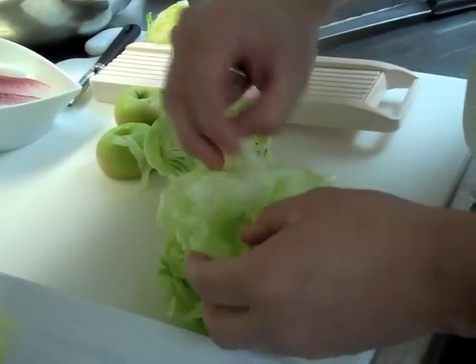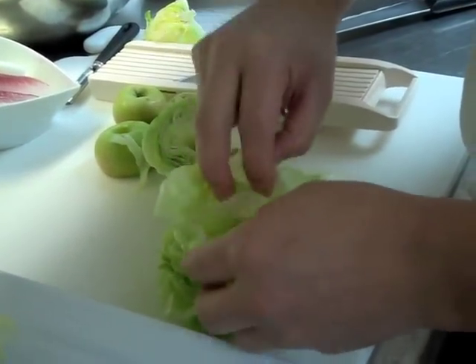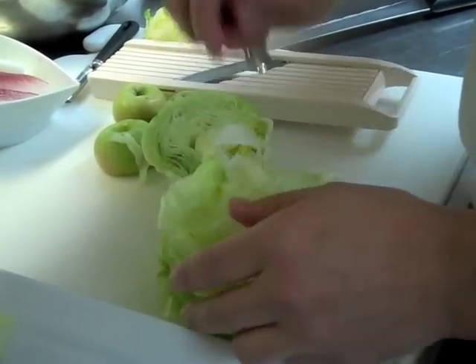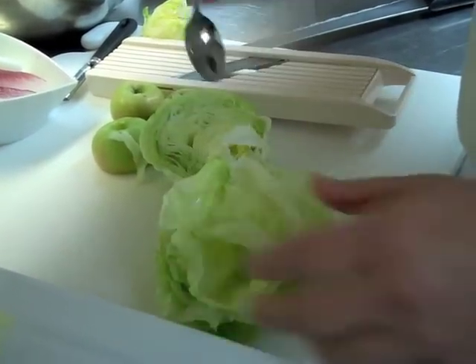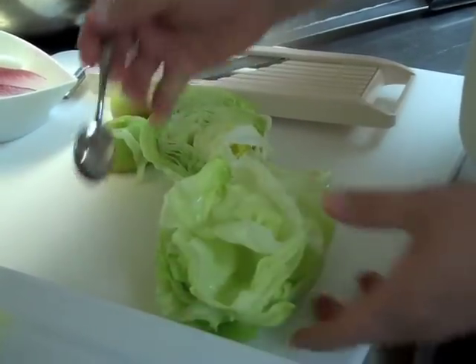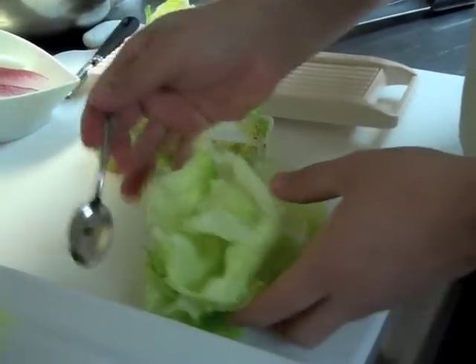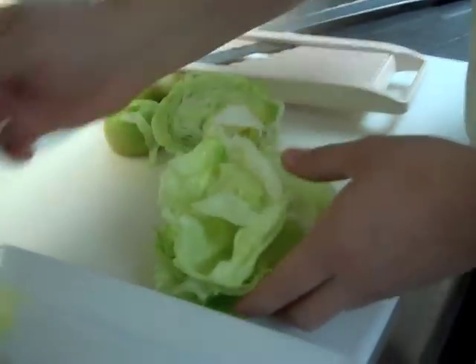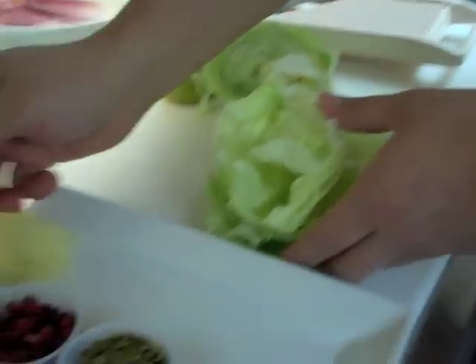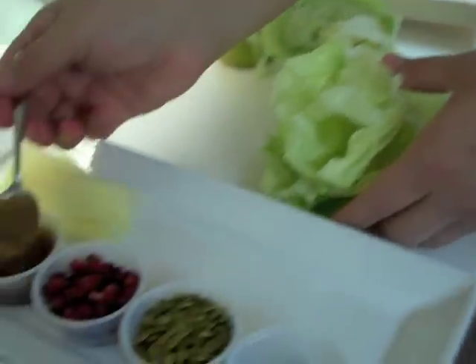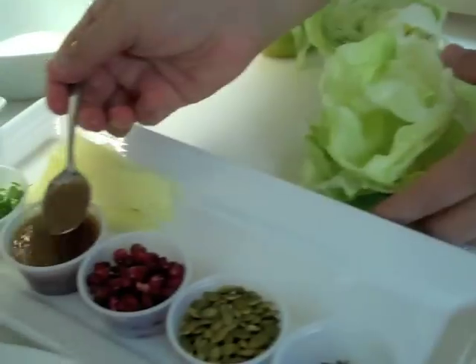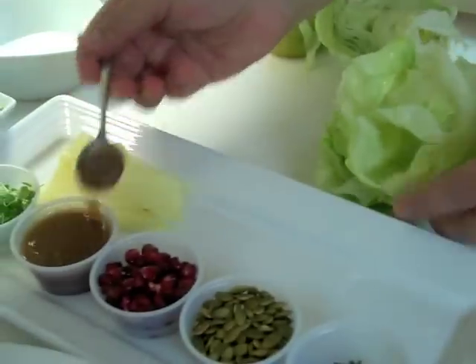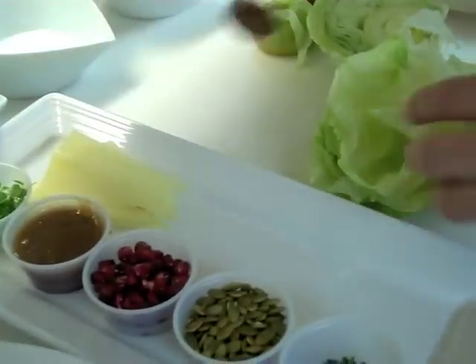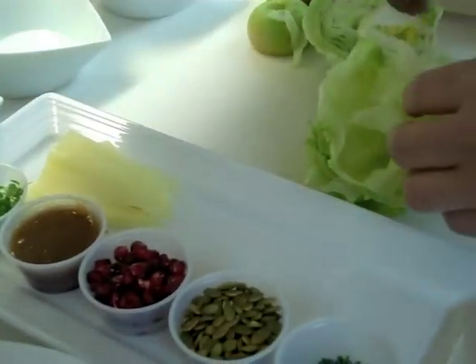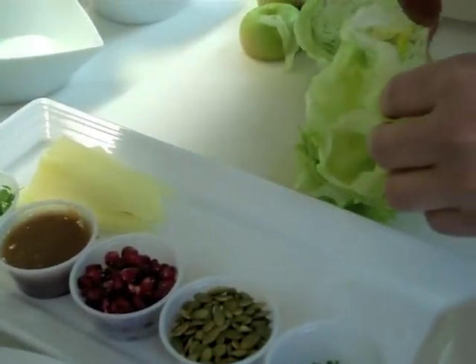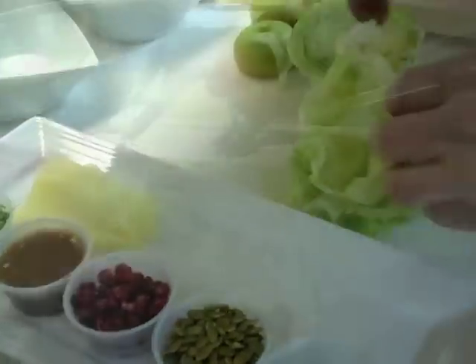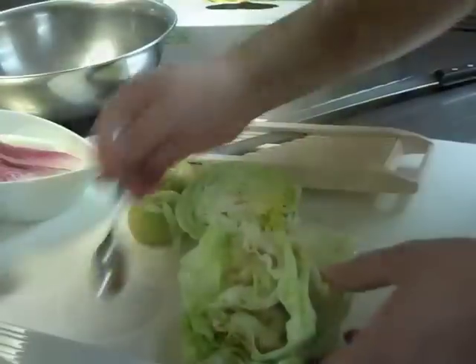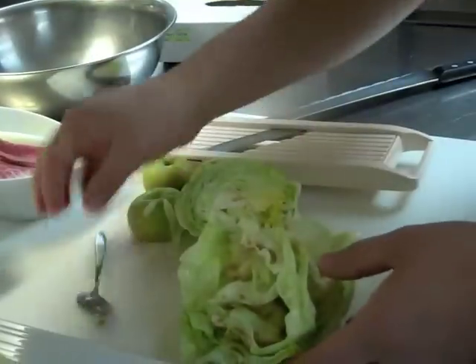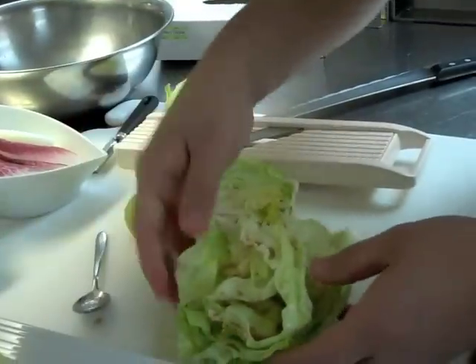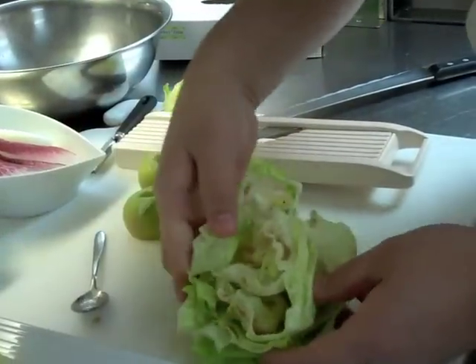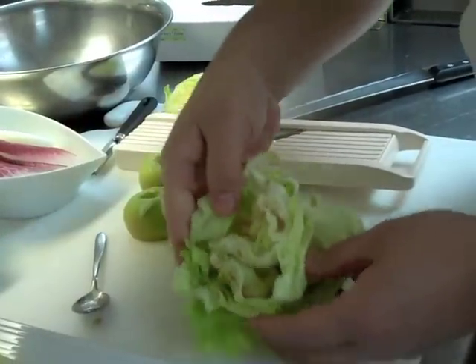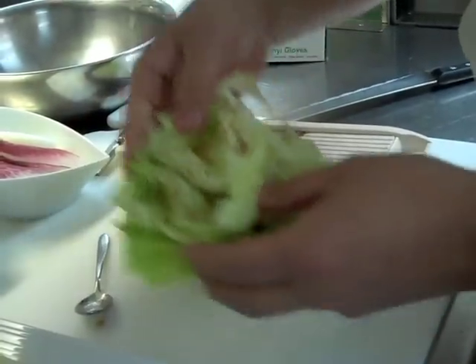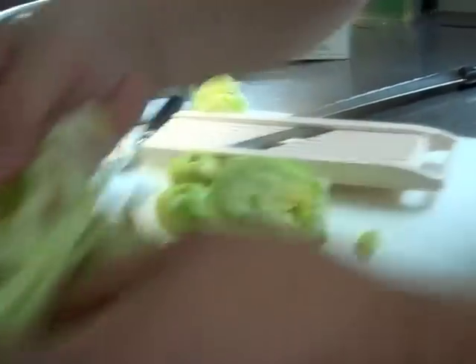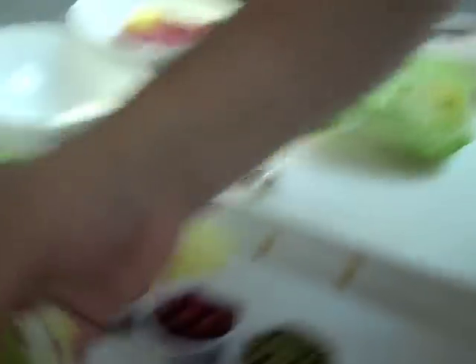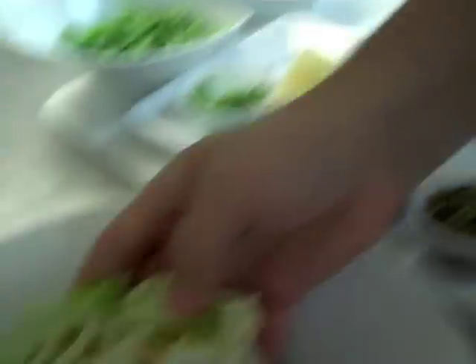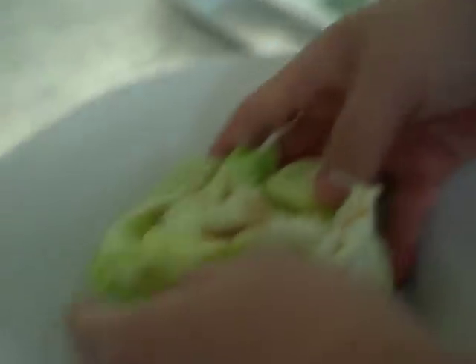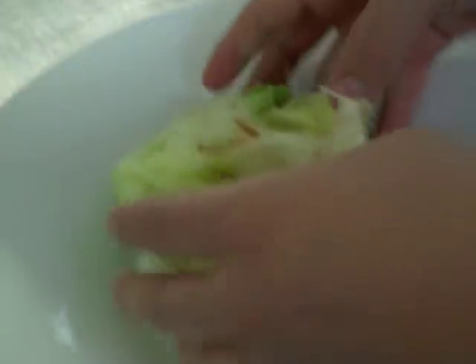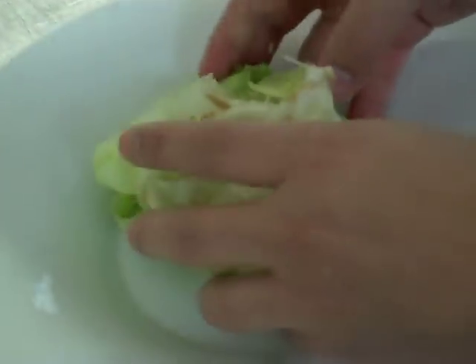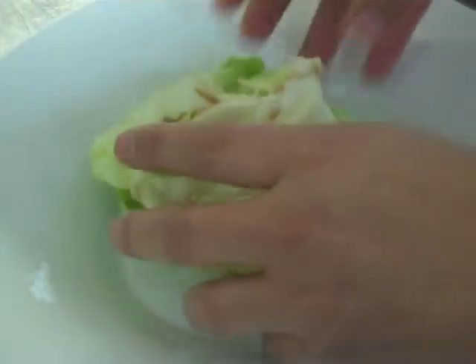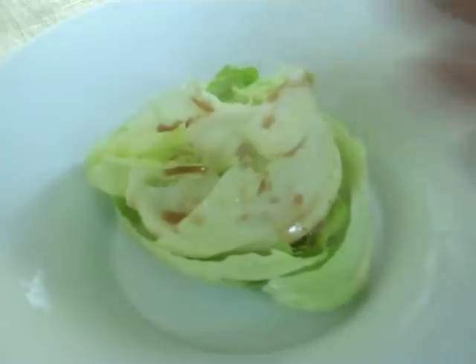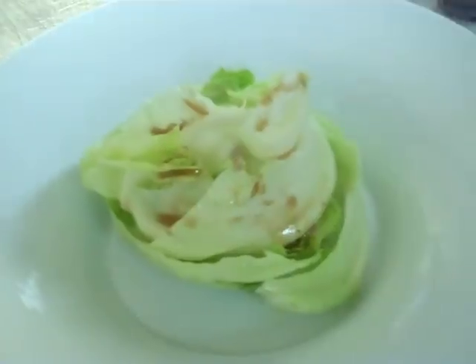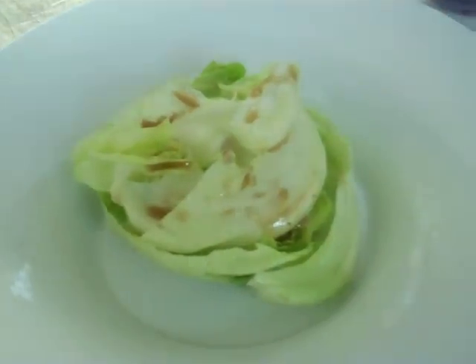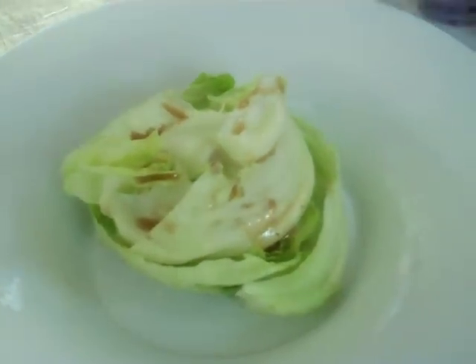So basically we have the iceberg nicely shaped into a cup, and we're going to dress this a little bit just so we get all the lettuce coated. Then we're going to put everything else on top.